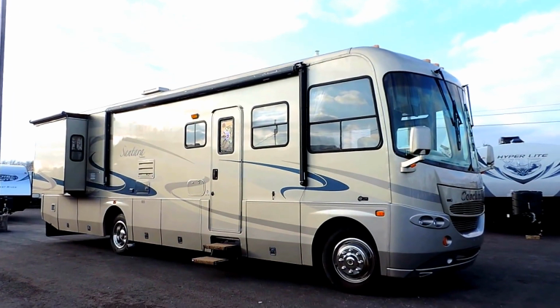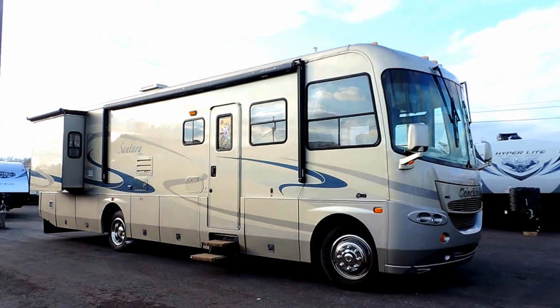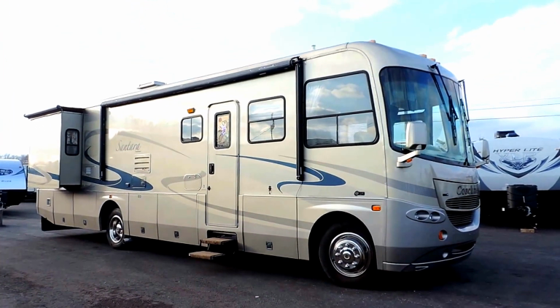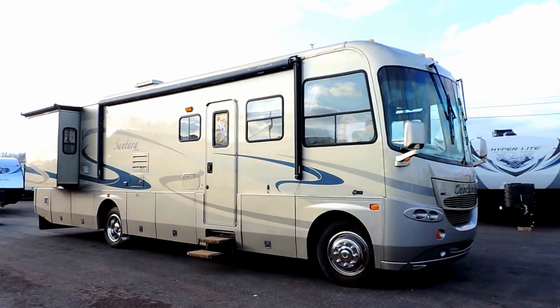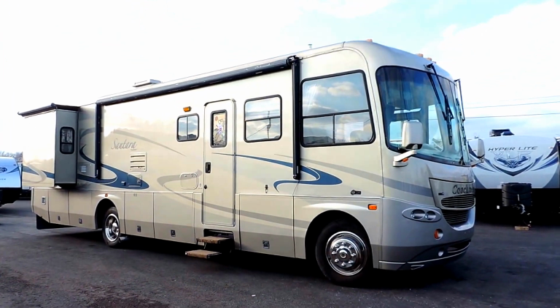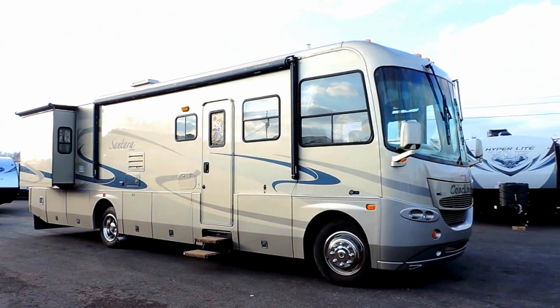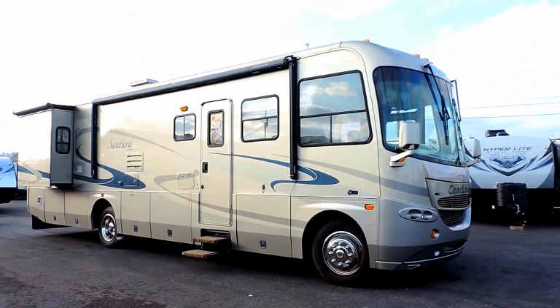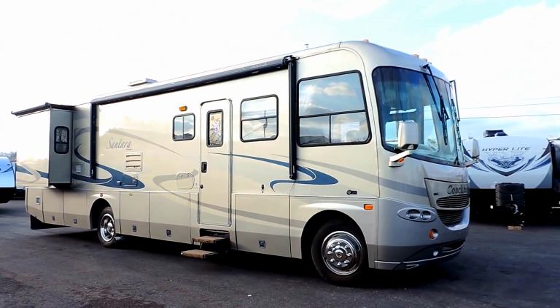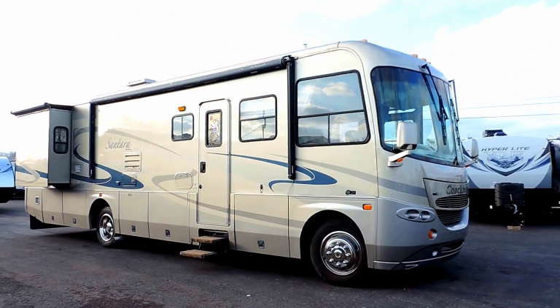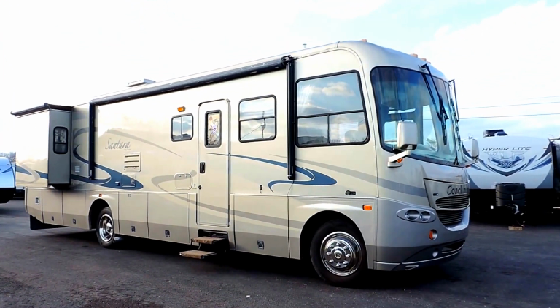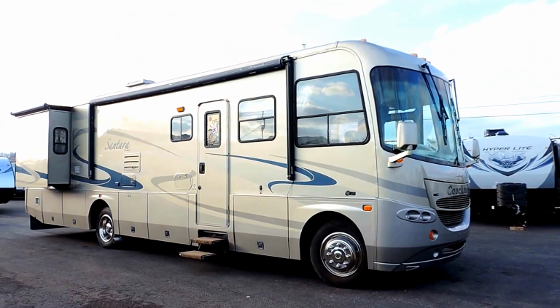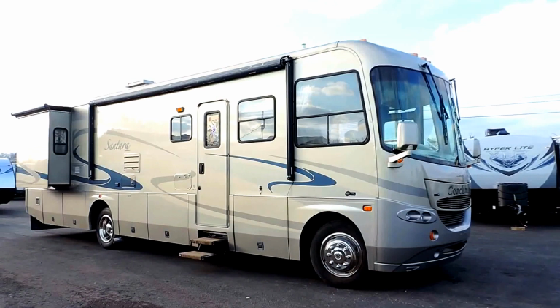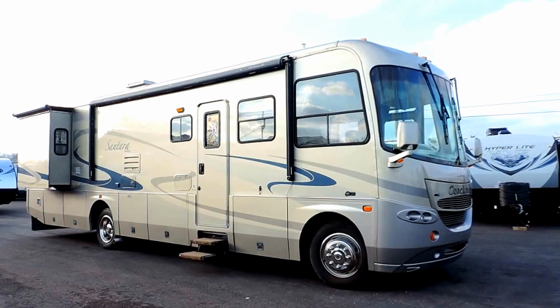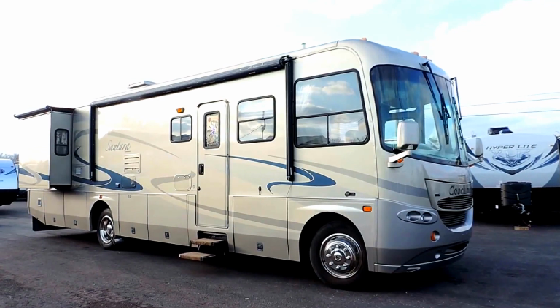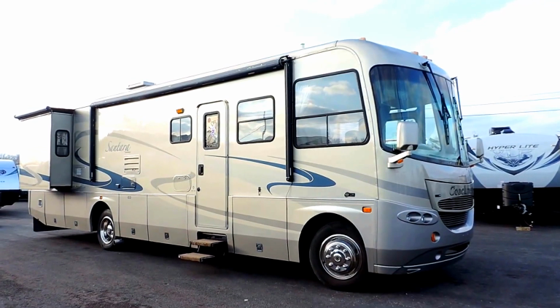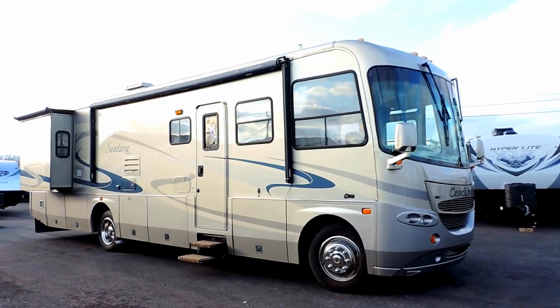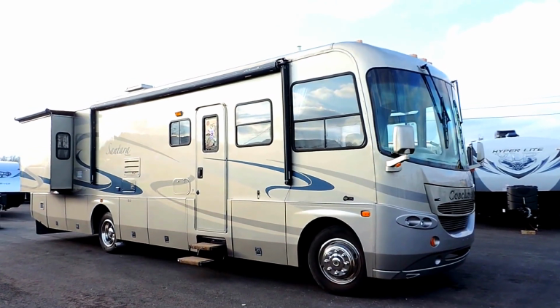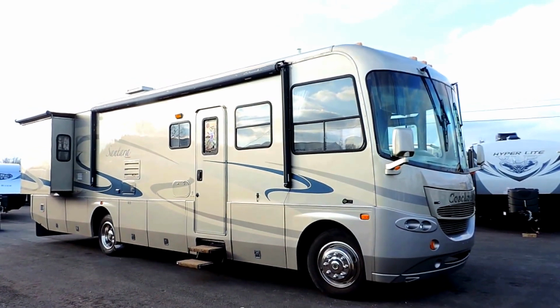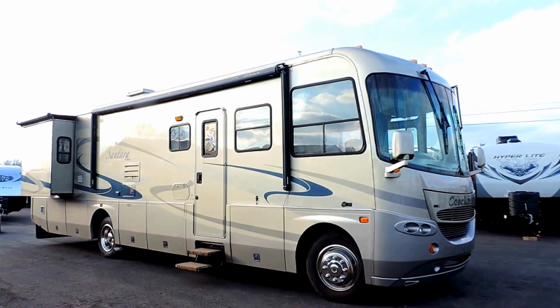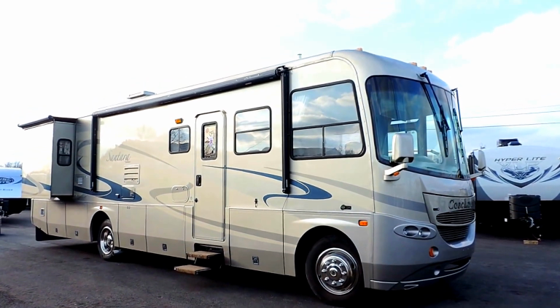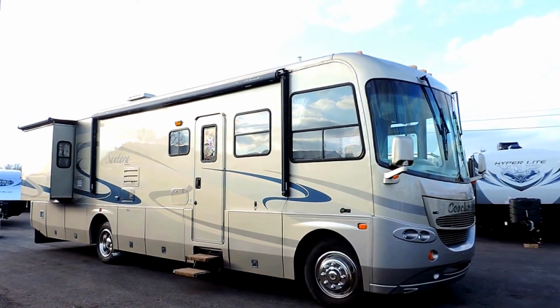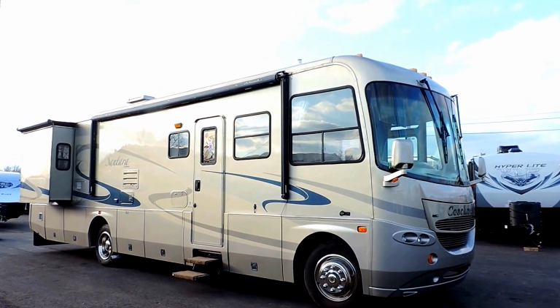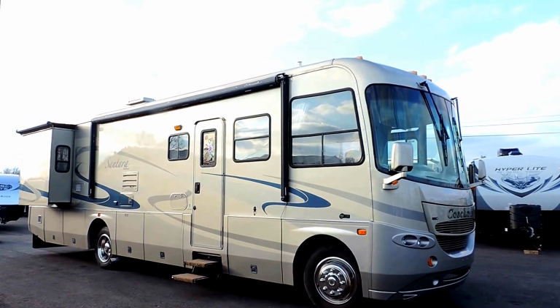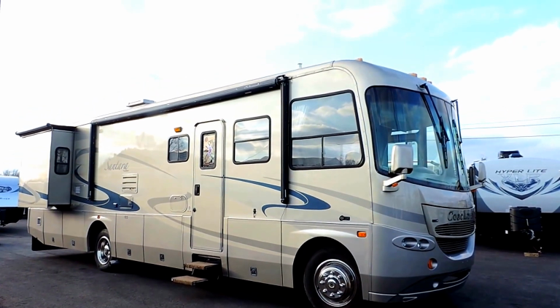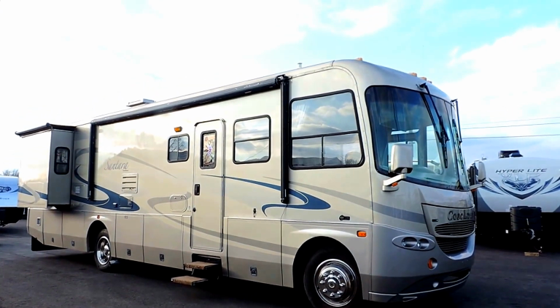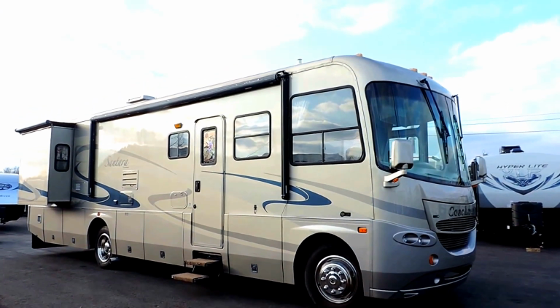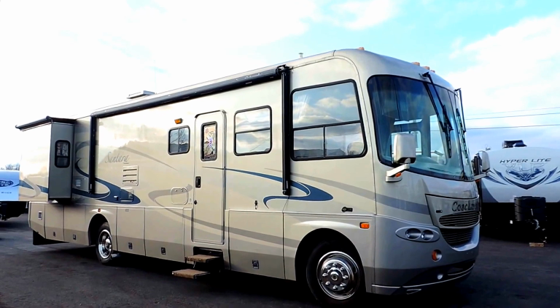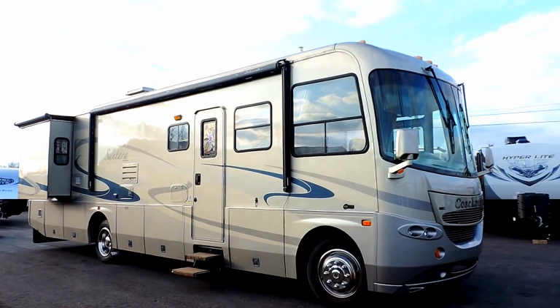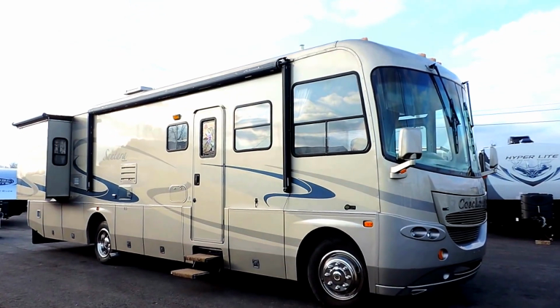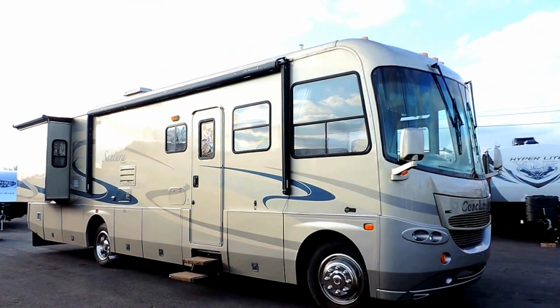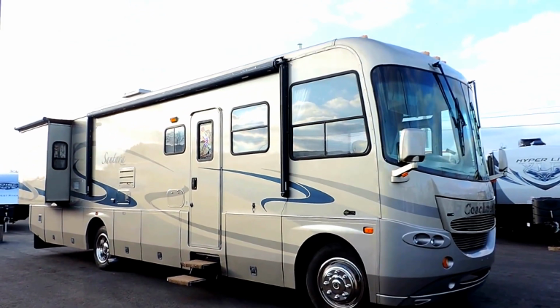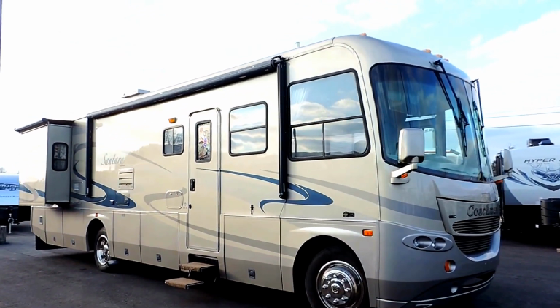Welcome to Zoomers RV. Today we got in a very nice 2005 Coachman Santerra. This is a 3710 SE model on a Workhorse chassis.